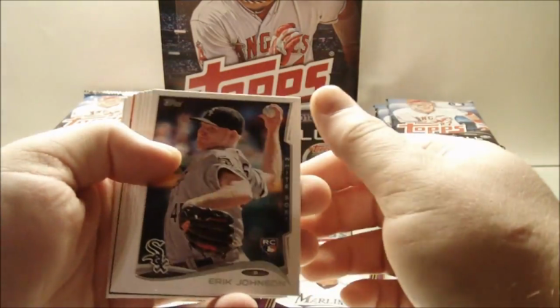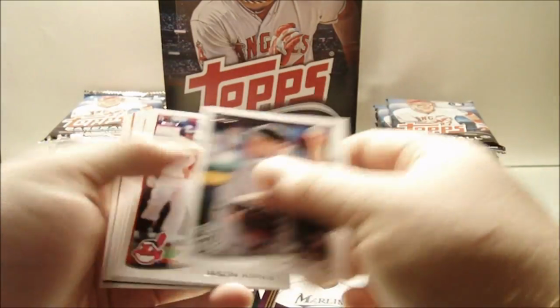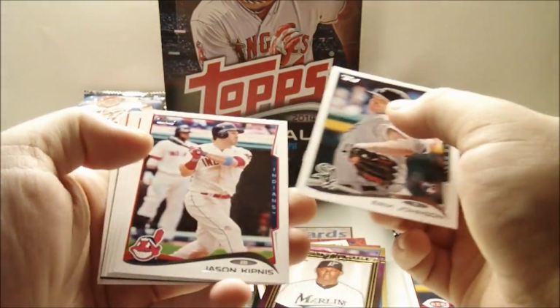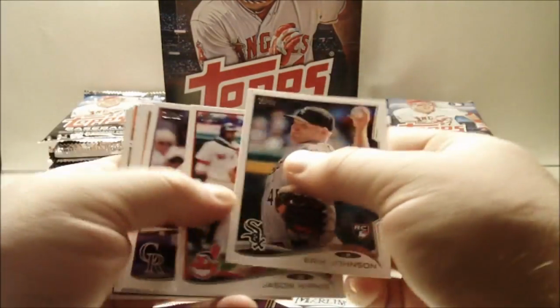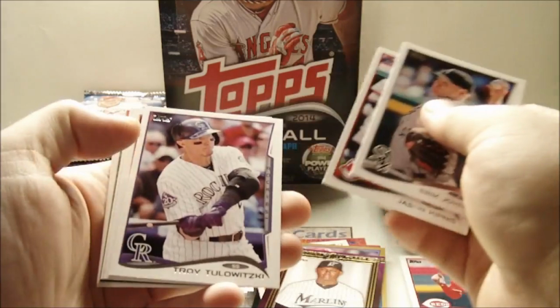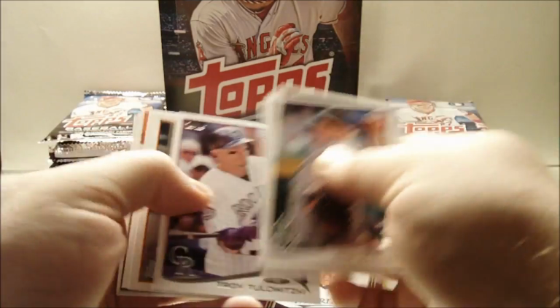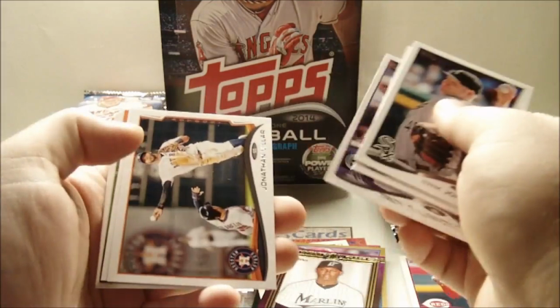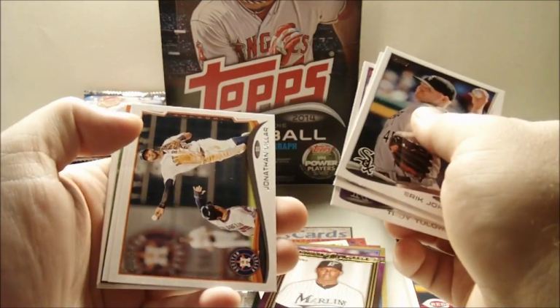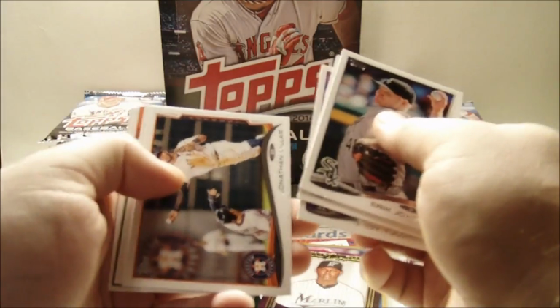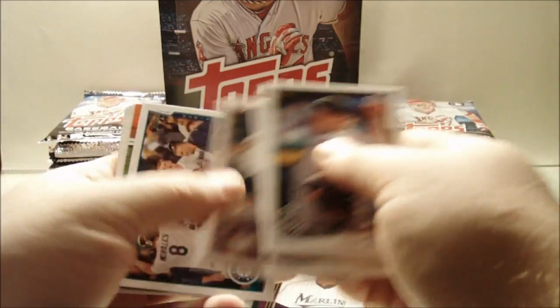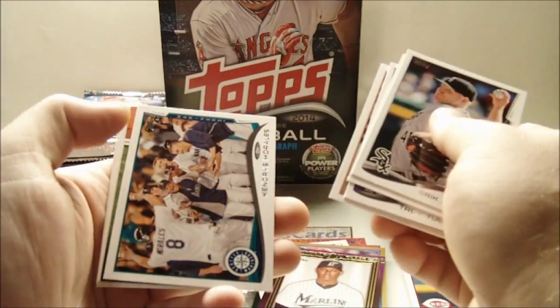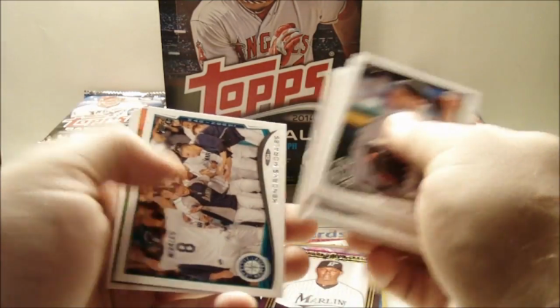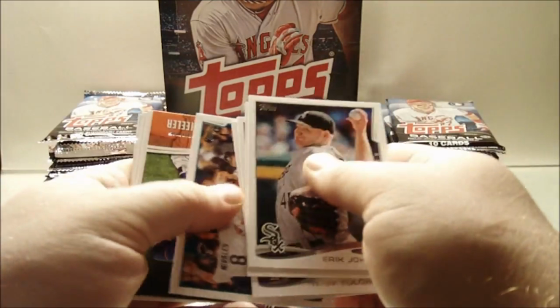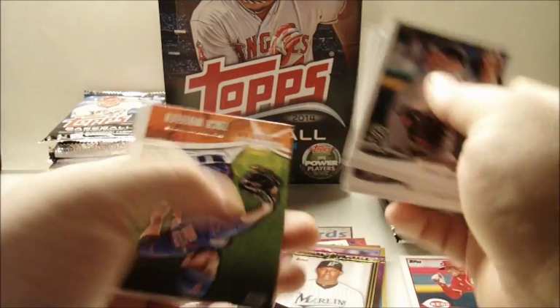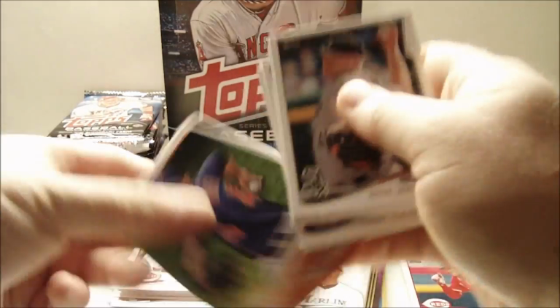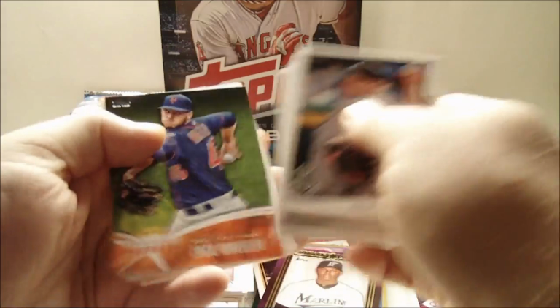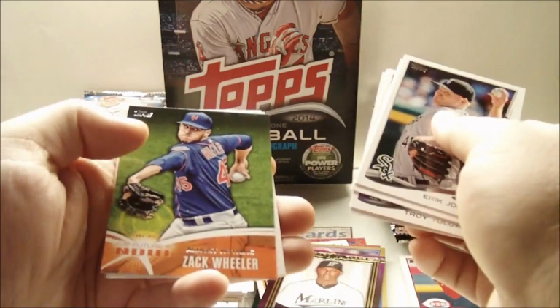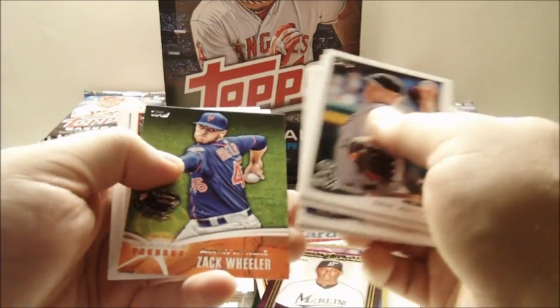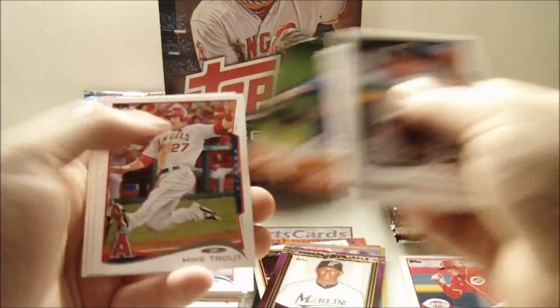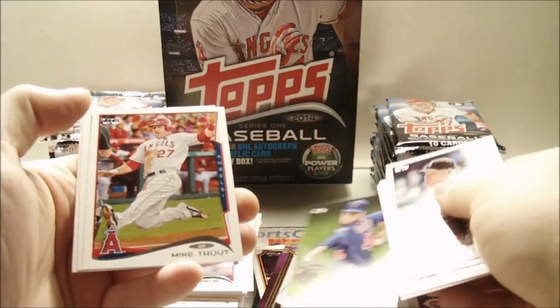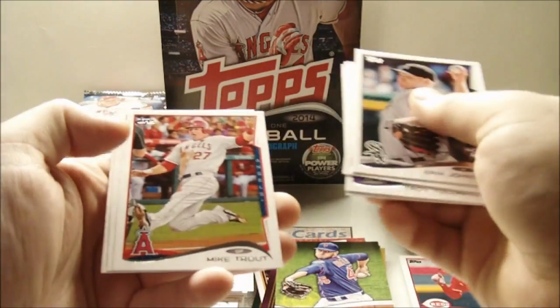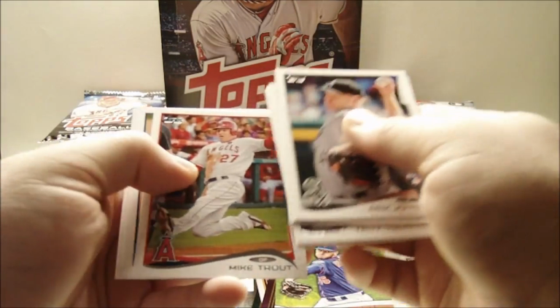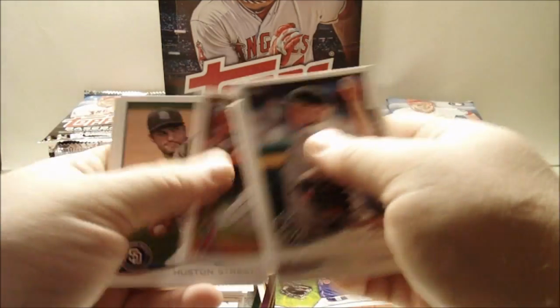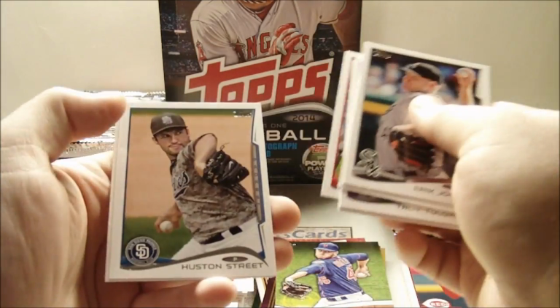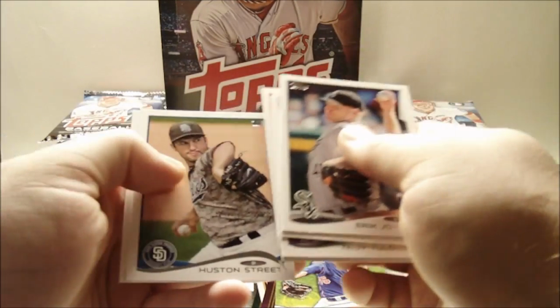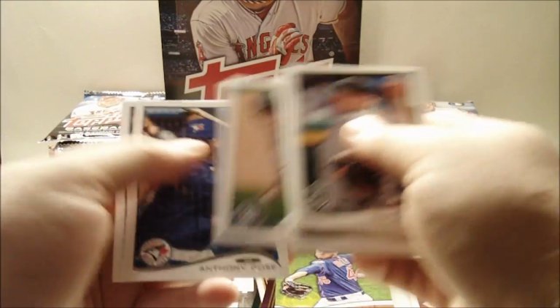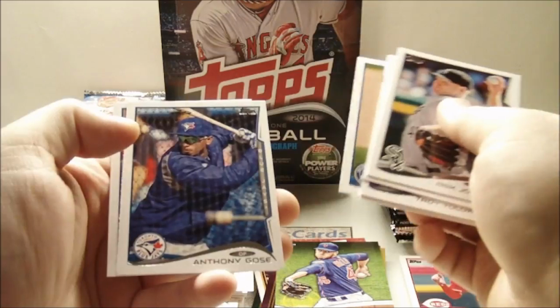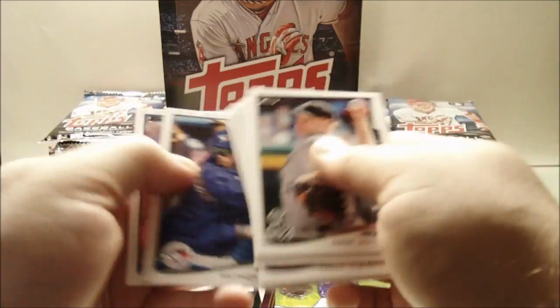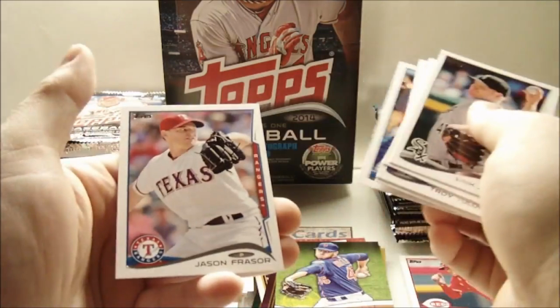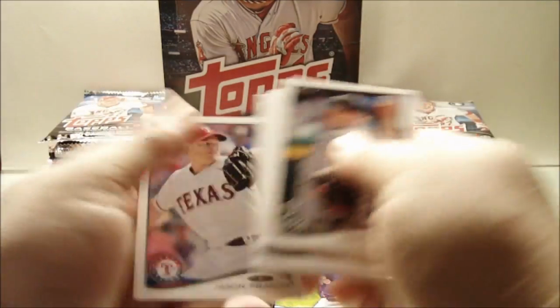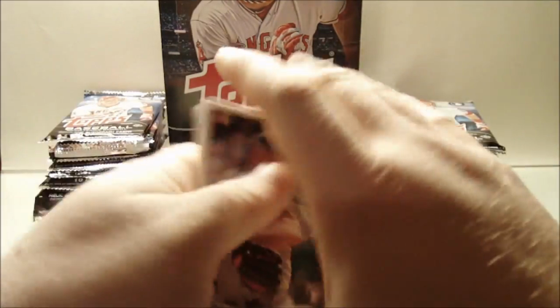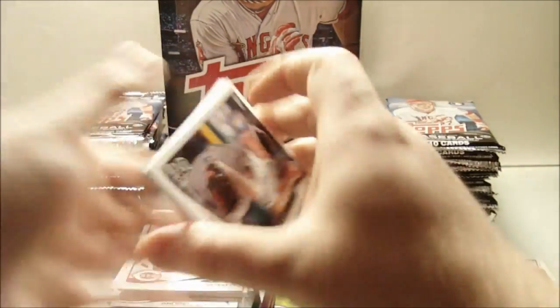Eric Johnson rookie, Jason Kipnis, Troy Tulowitzki, Jonathan Villar, Kendris Morales, Future is Now Zach Wheeler insert, Mike Trout, Huston Street, Anthony Gose, and Jason Frazier.